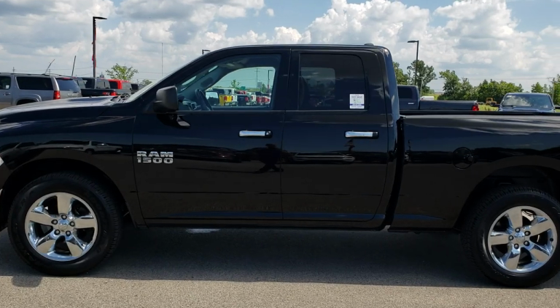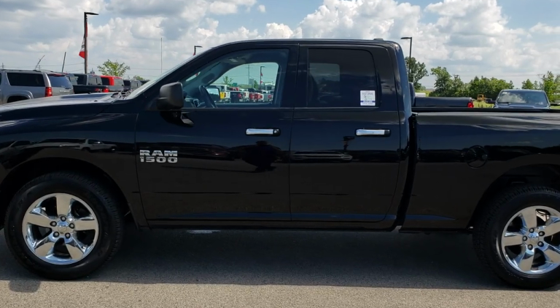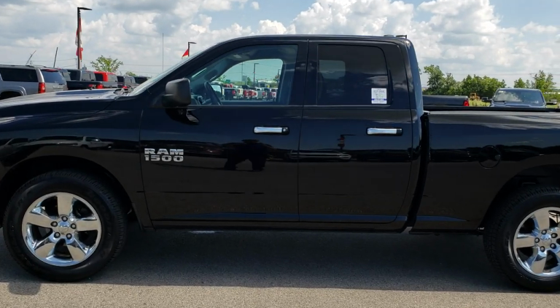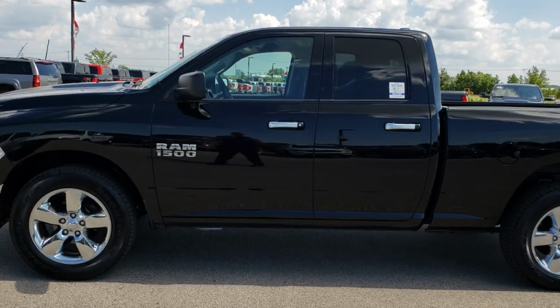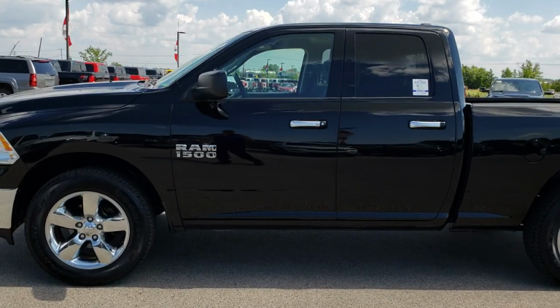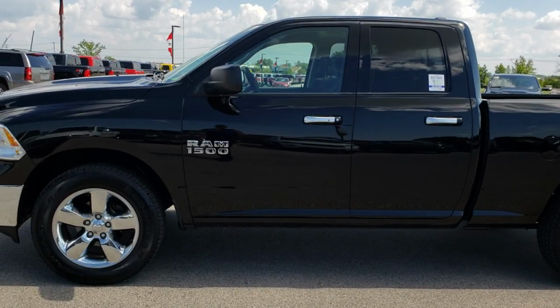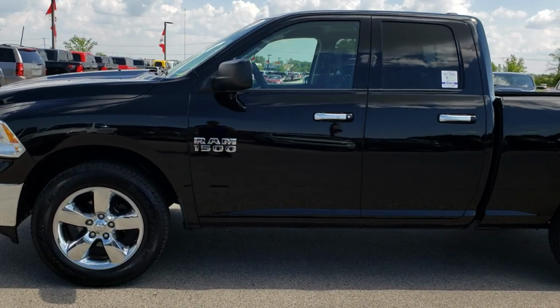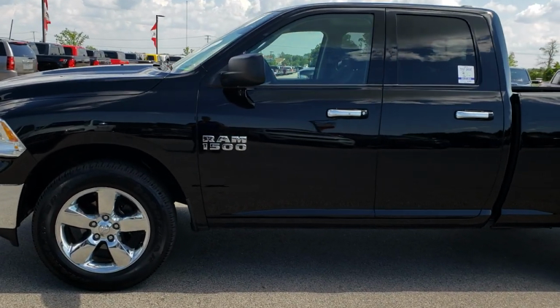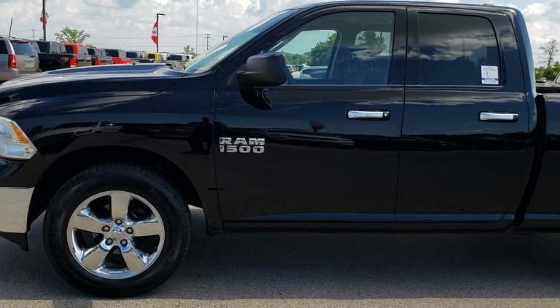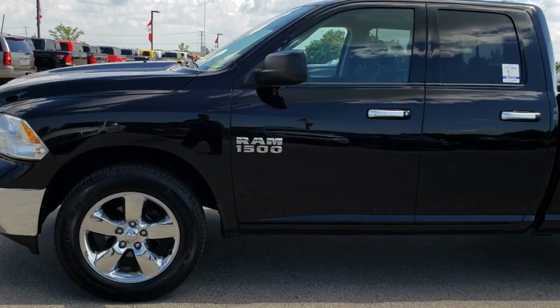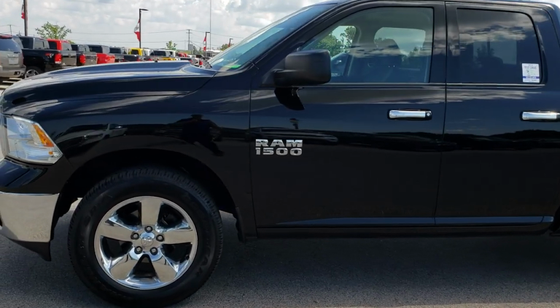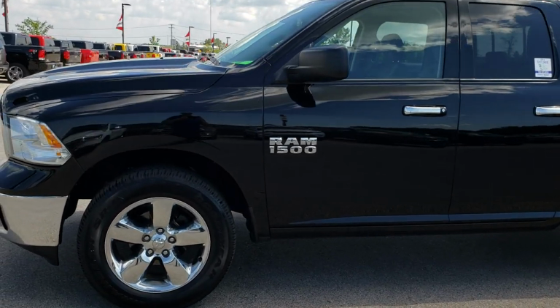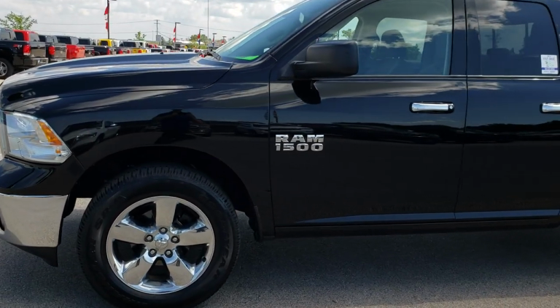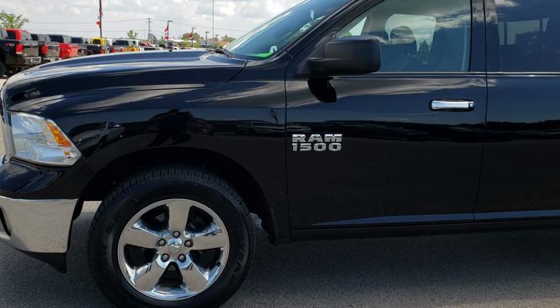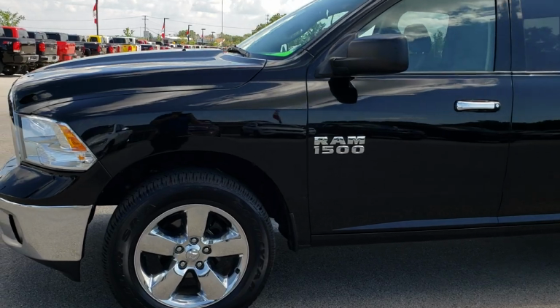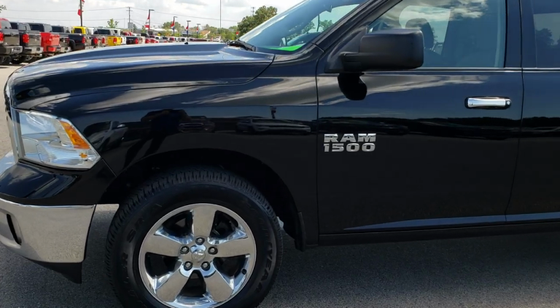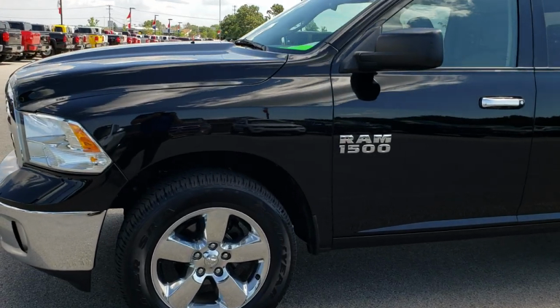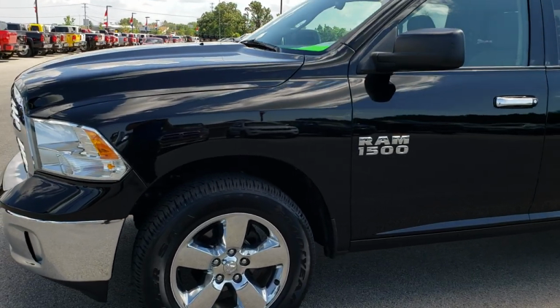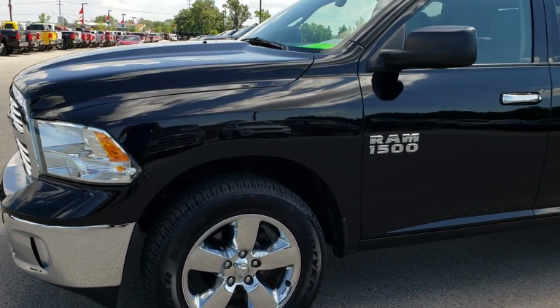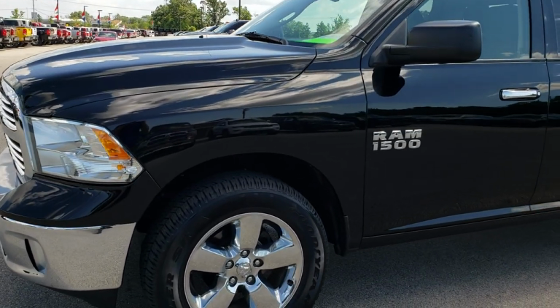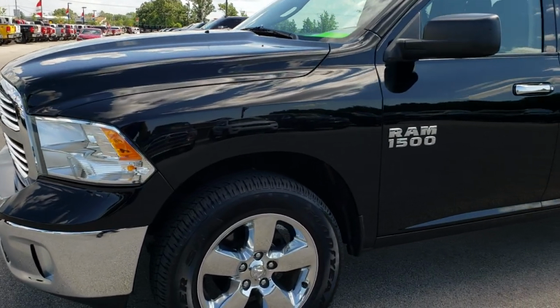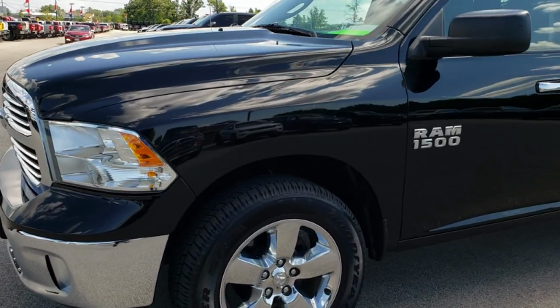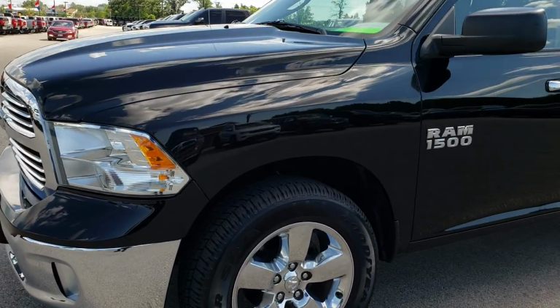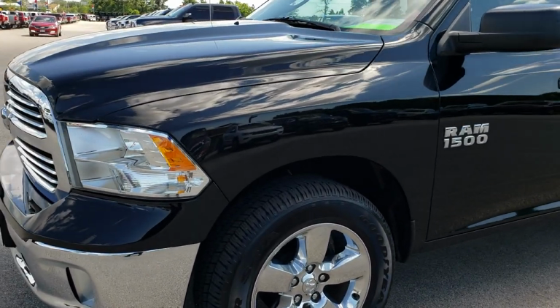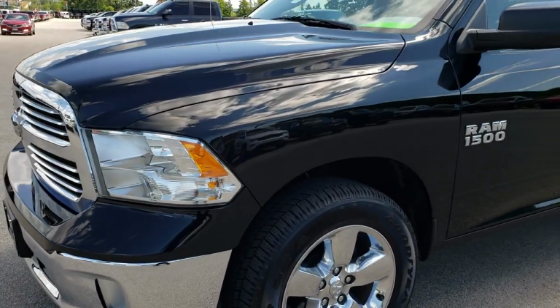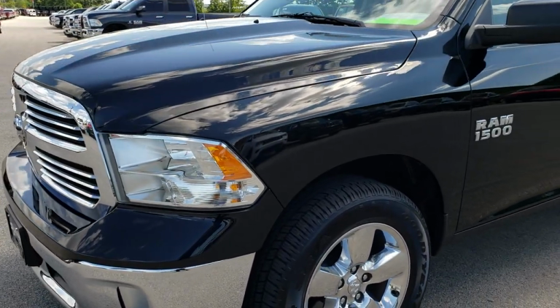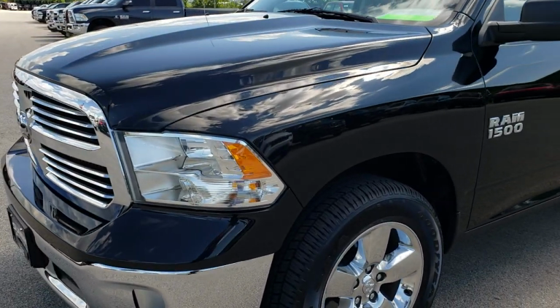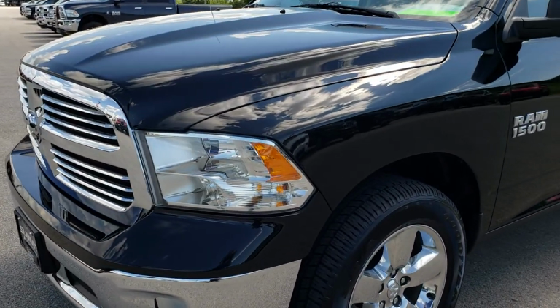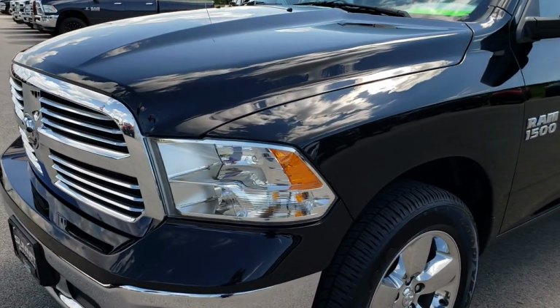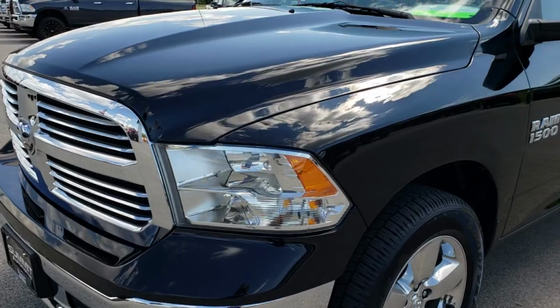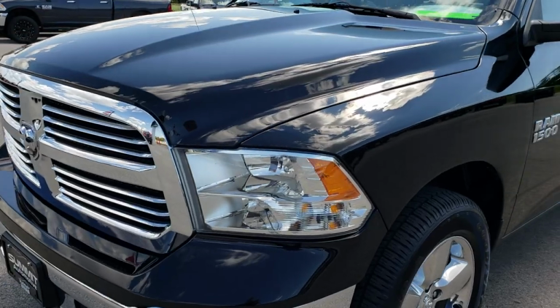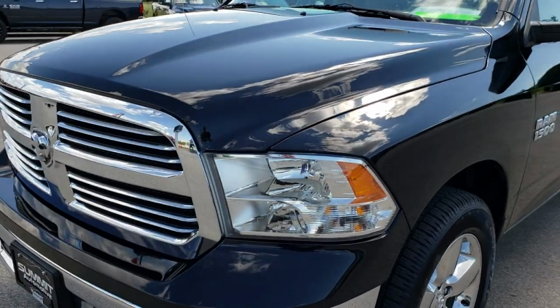This is stock number 8D294B. We are here at Summit Automotive in Fond du Lac, Wisconsin, your new and used Ram headquarters. Remember, we are the guys with the trucks on 41.